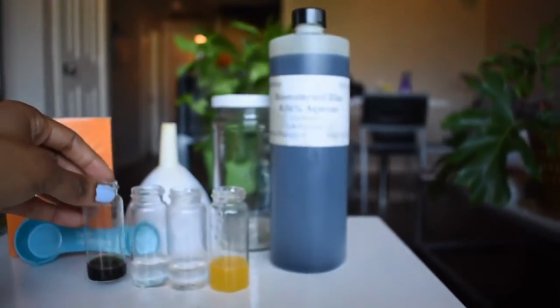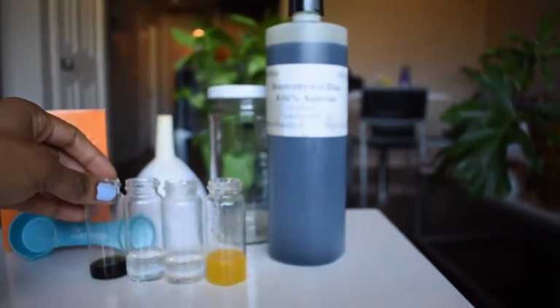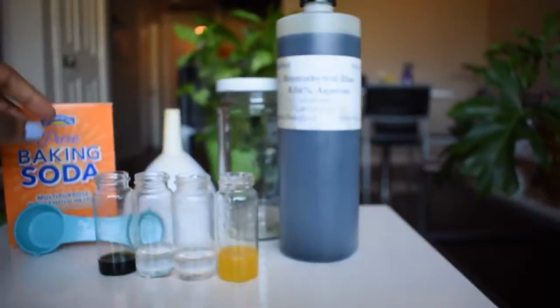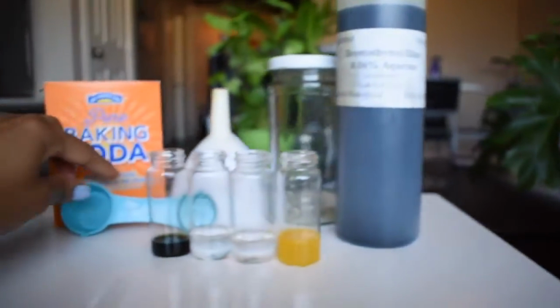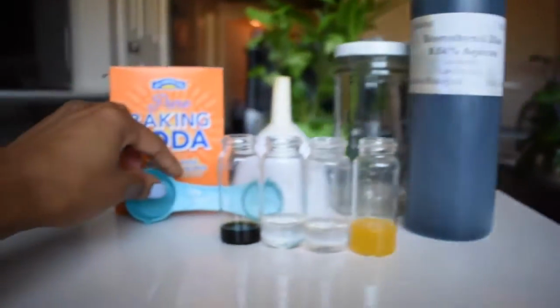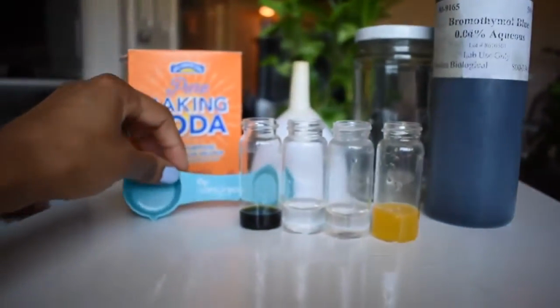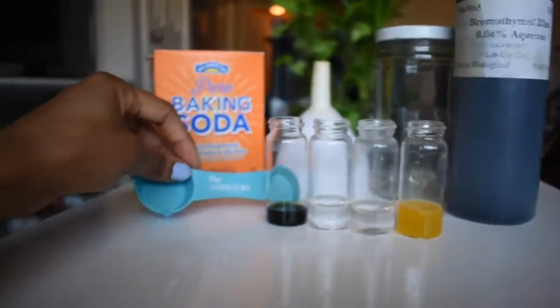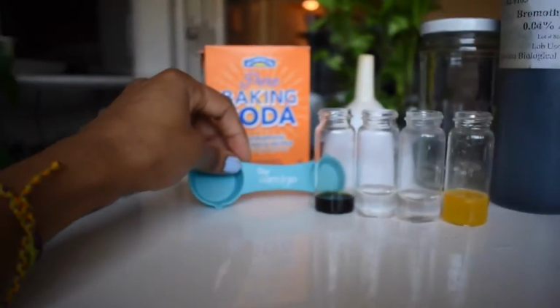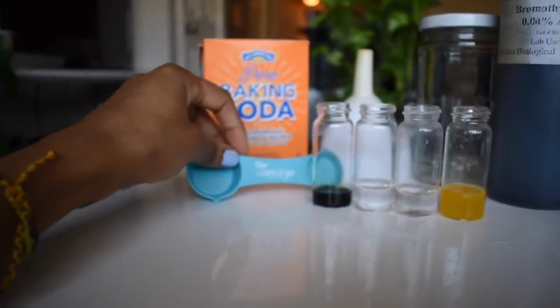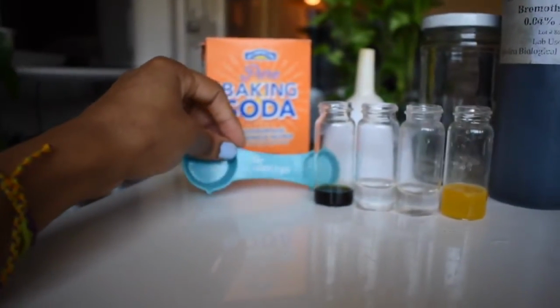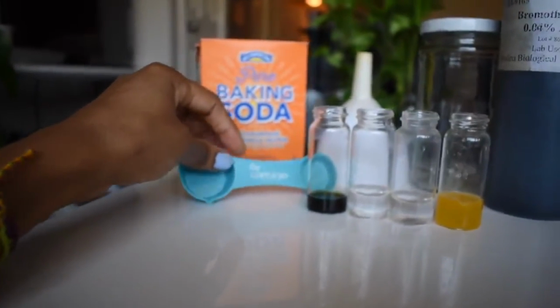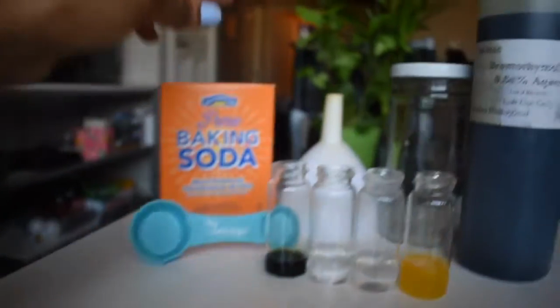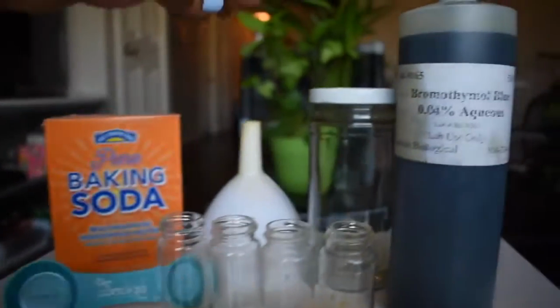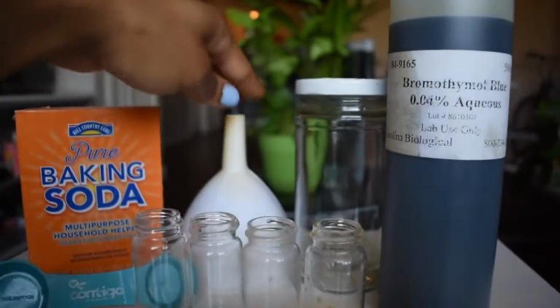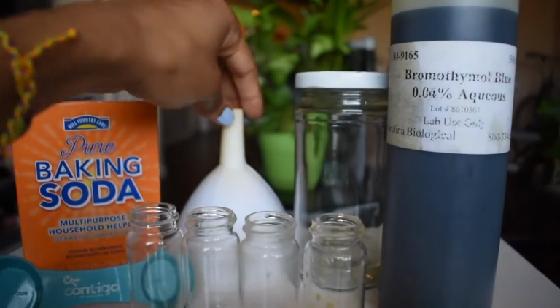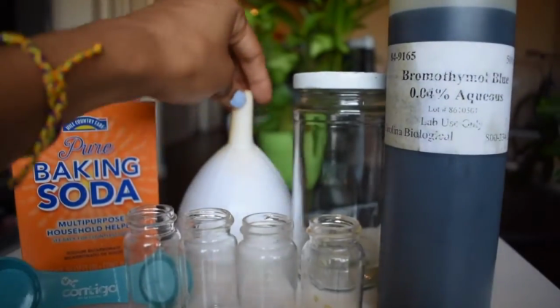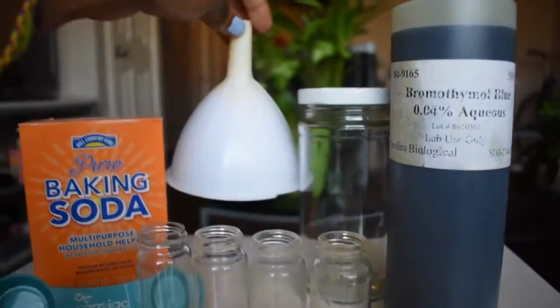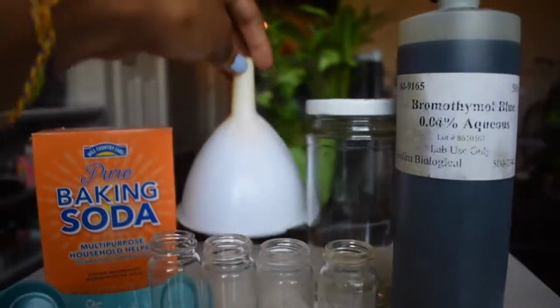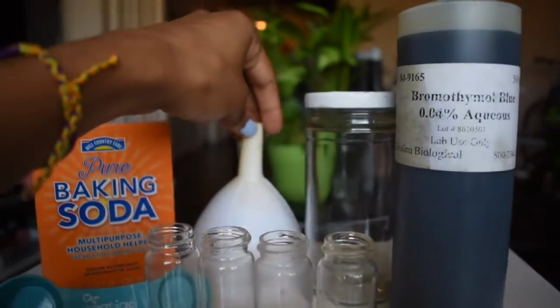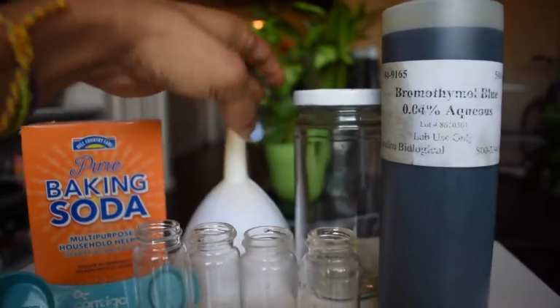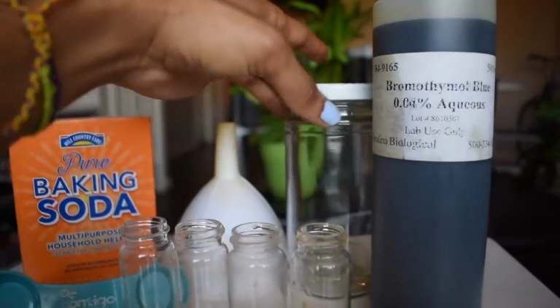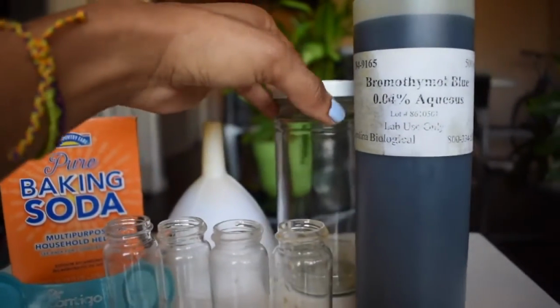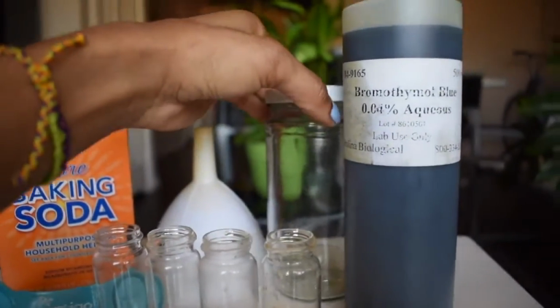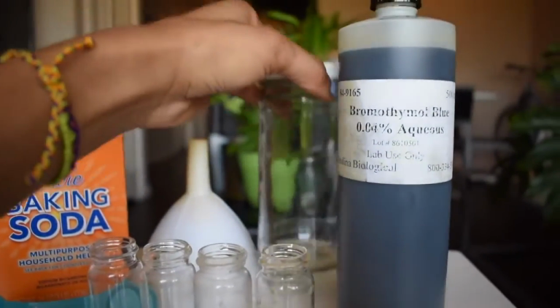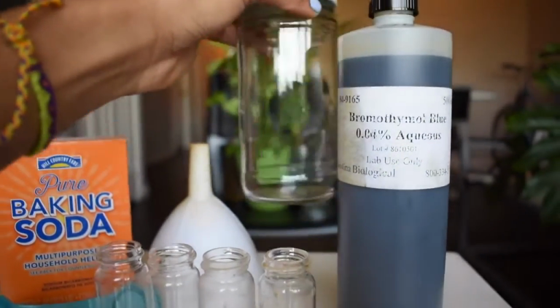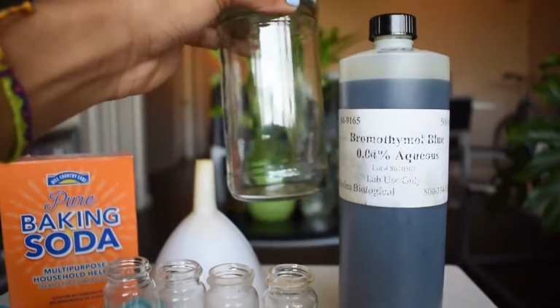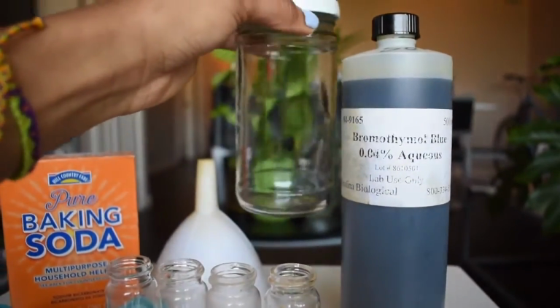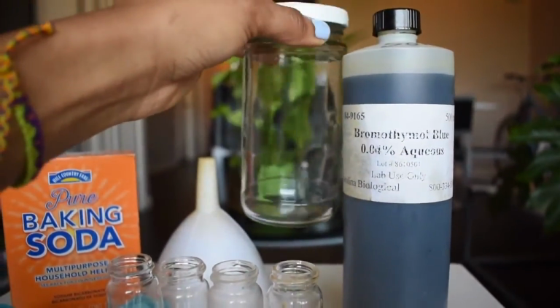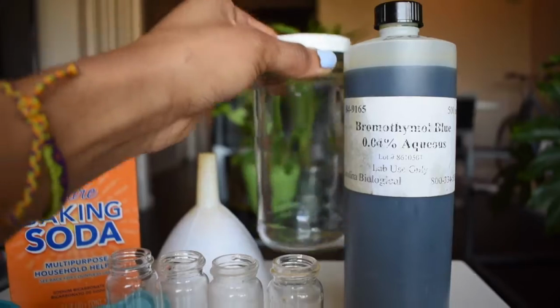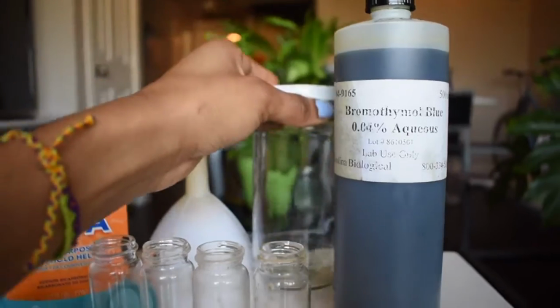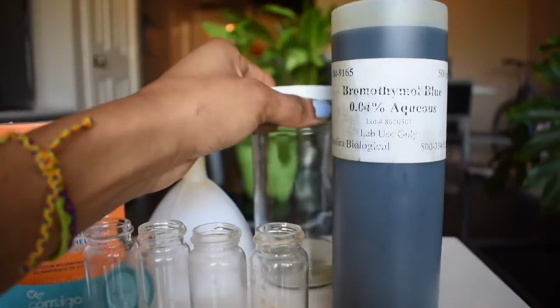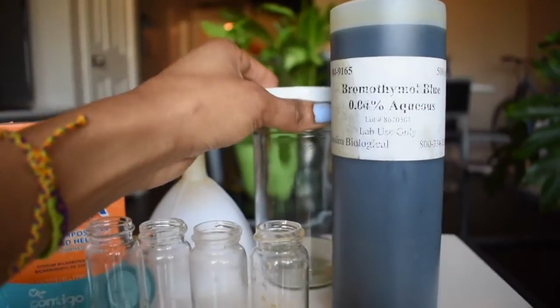We'll also be using a measuring spoon, and we'll need a funnel and a container to mix our baking soda and water in.